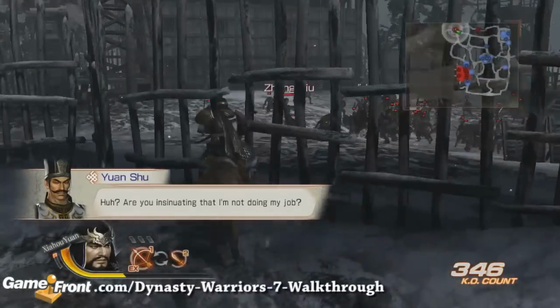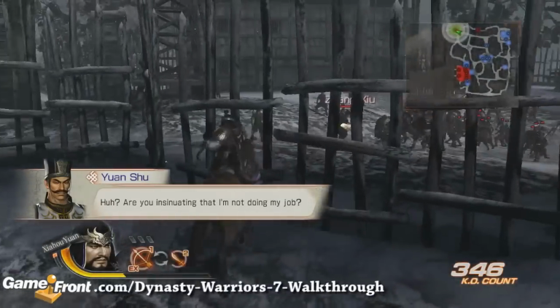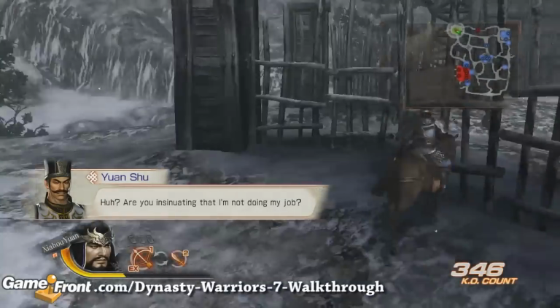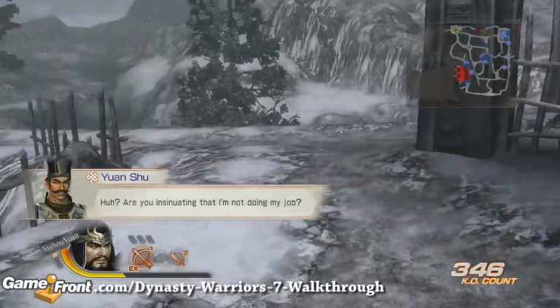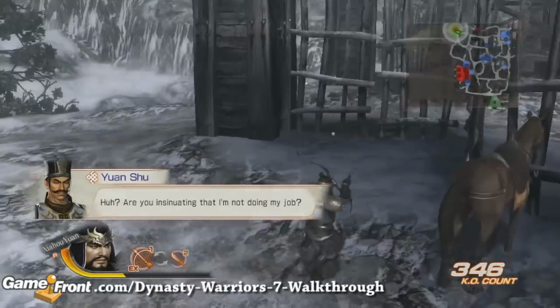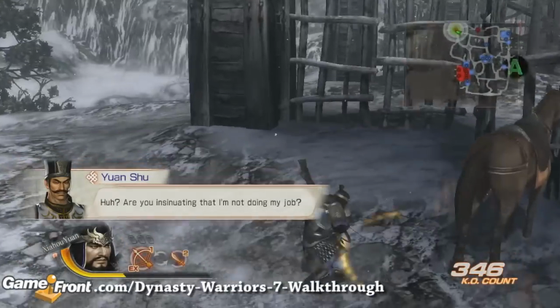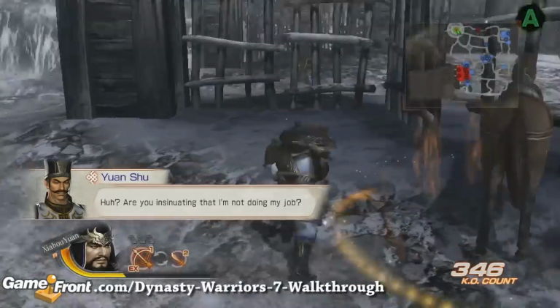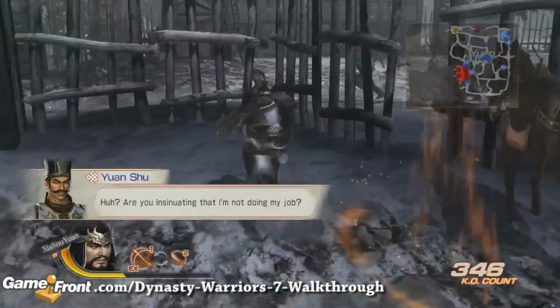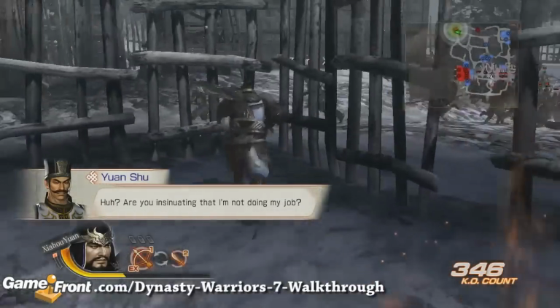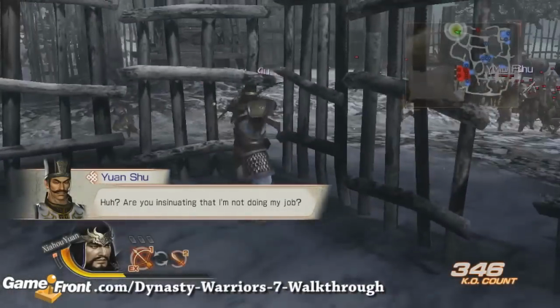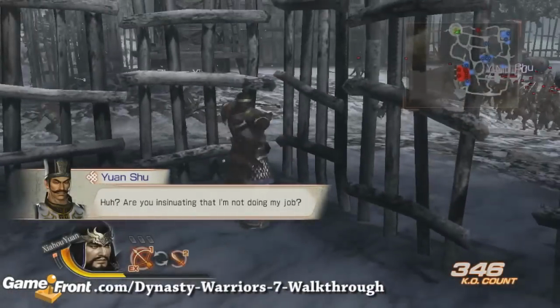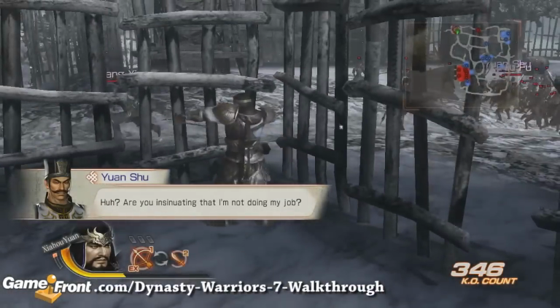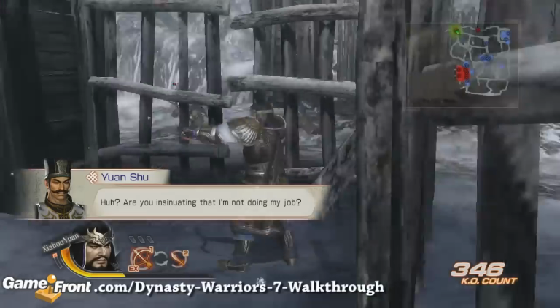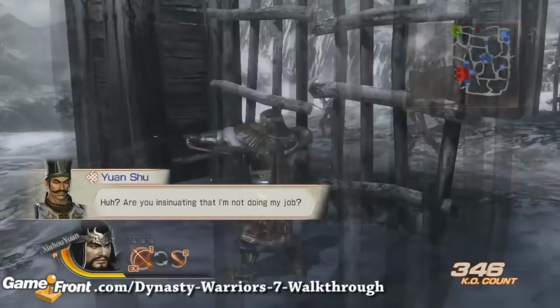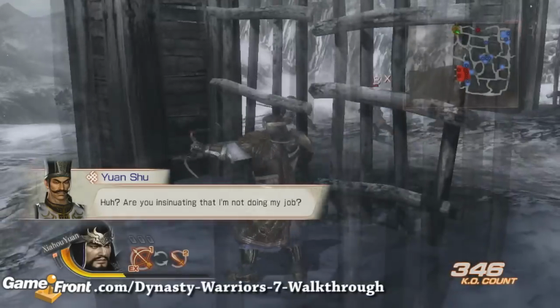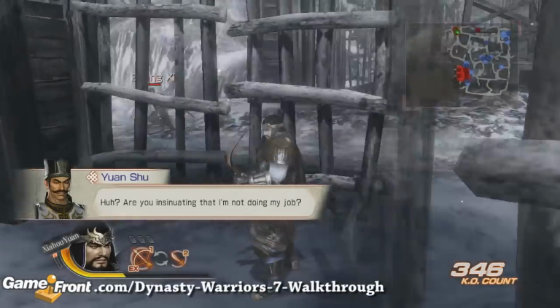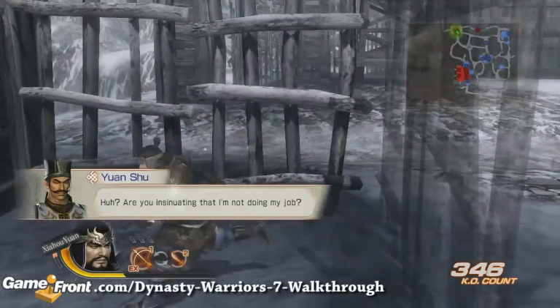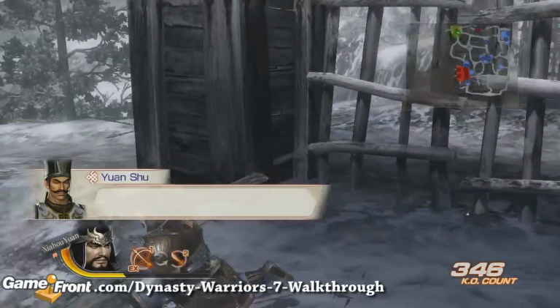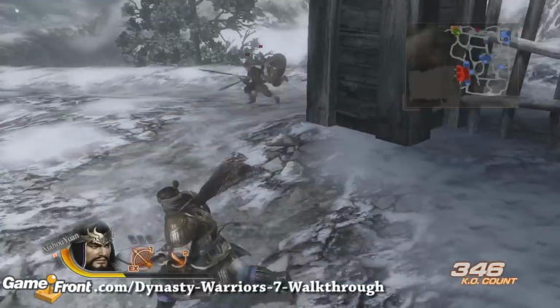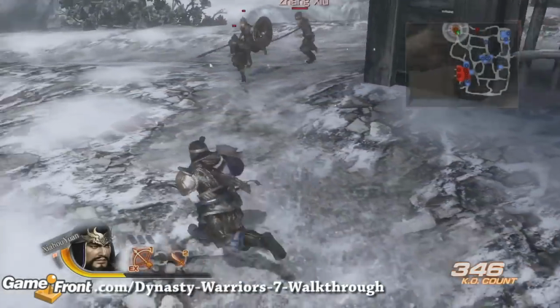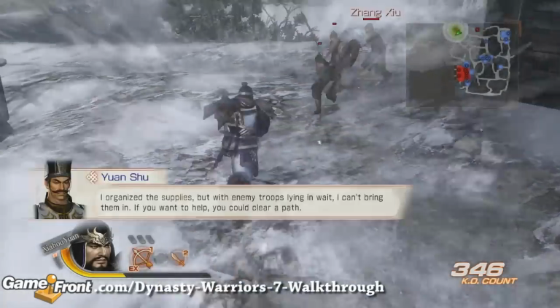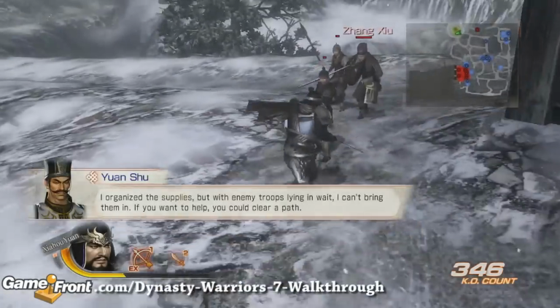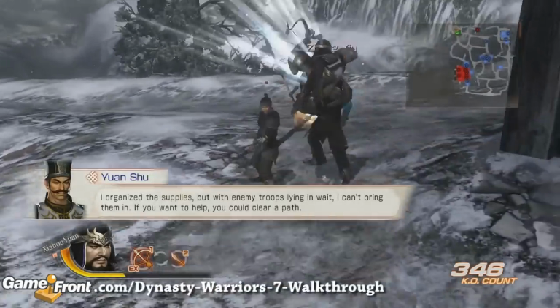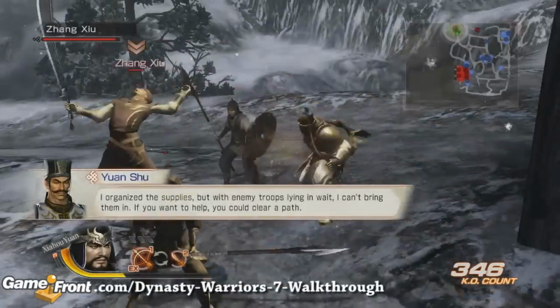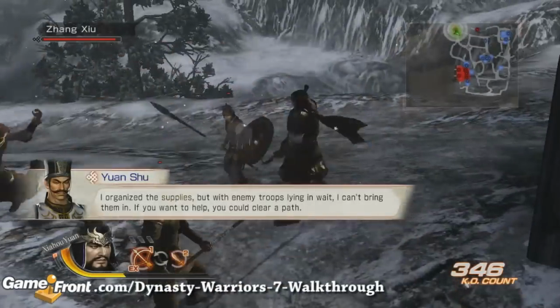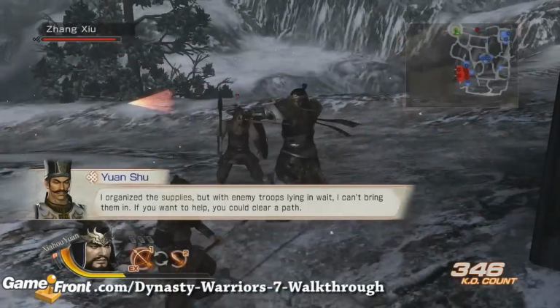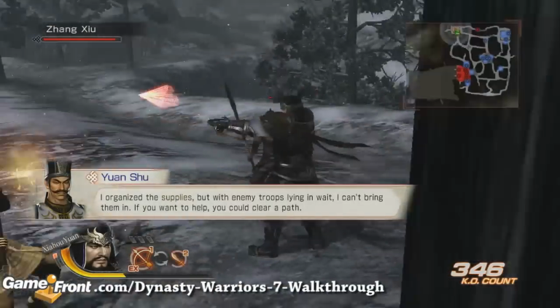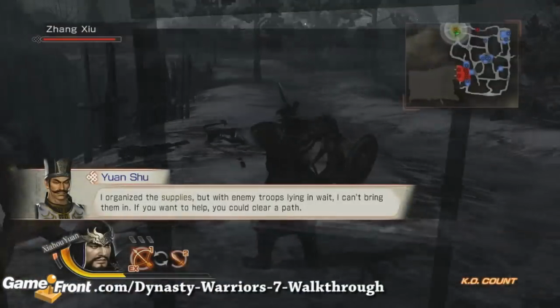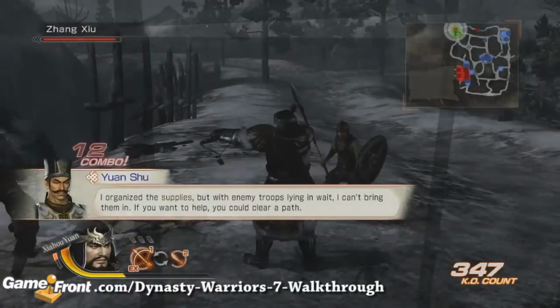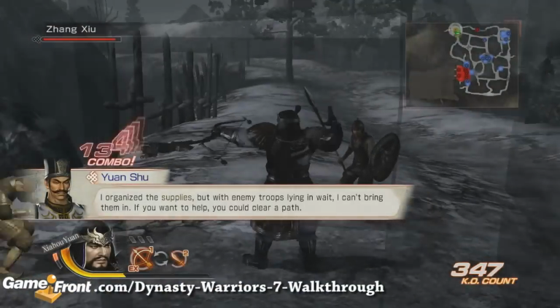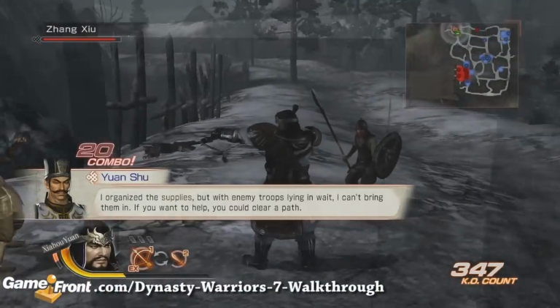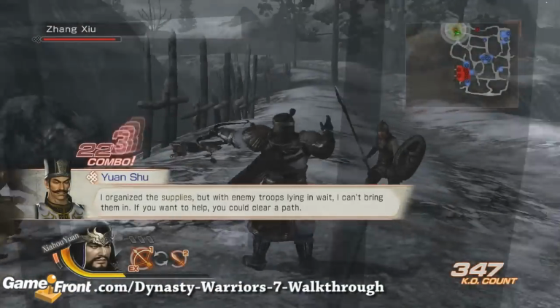There will be an enemy officer that comes out through the gate, named Zhang Zui. You definitely want to defeat him because you will get a seal at the end.